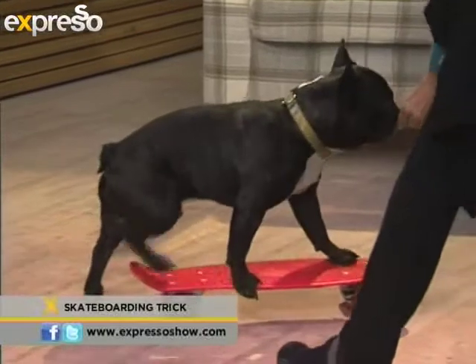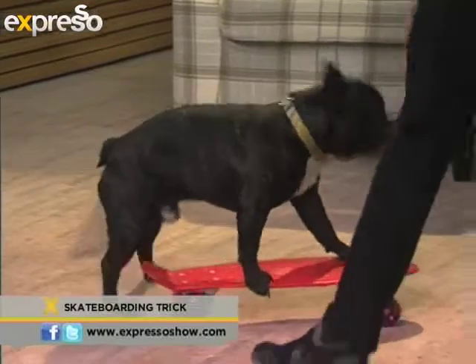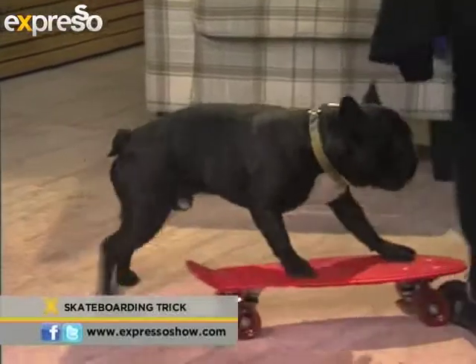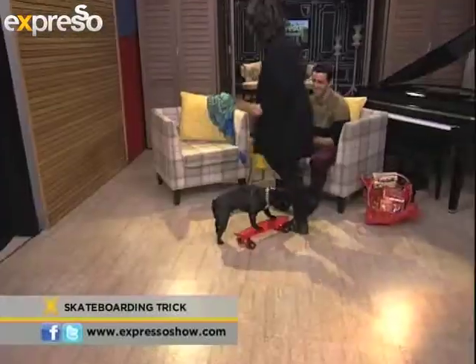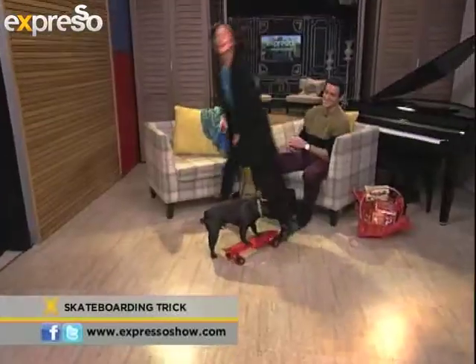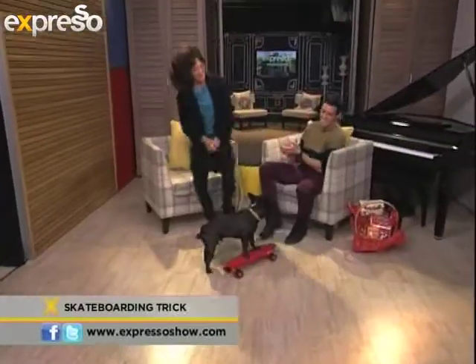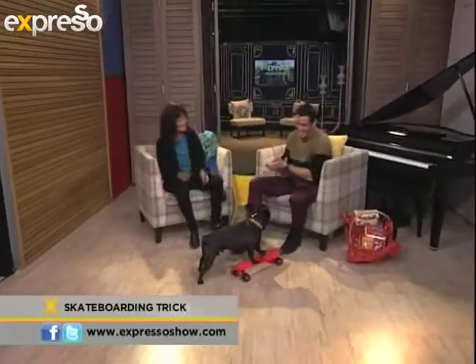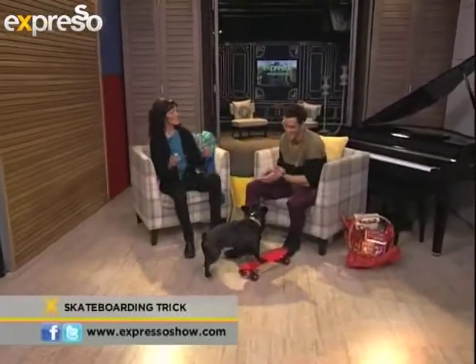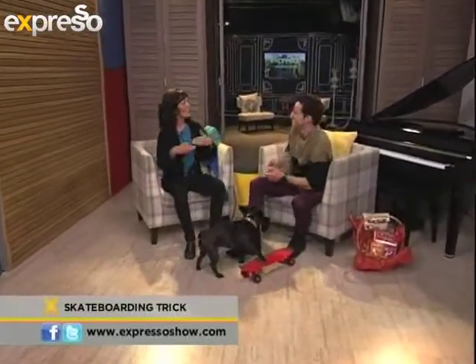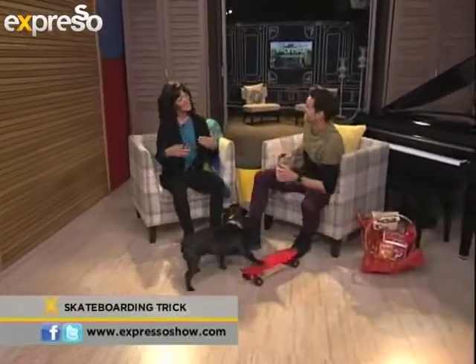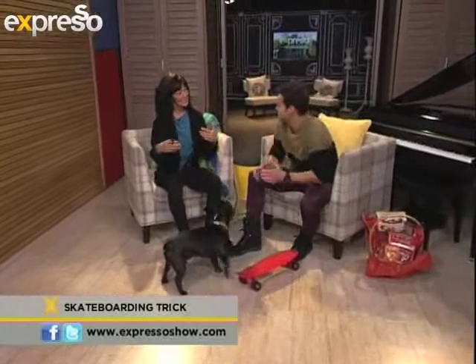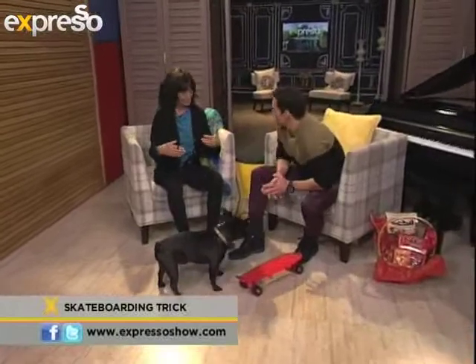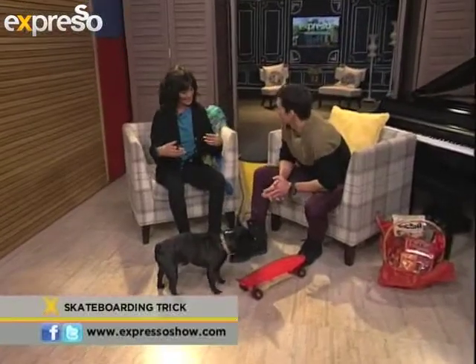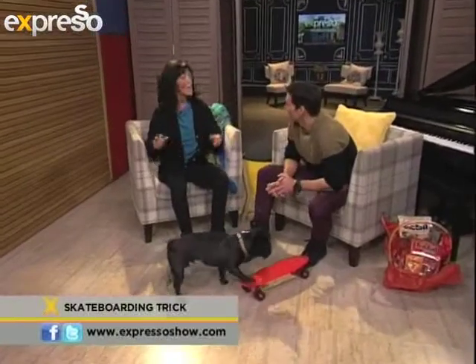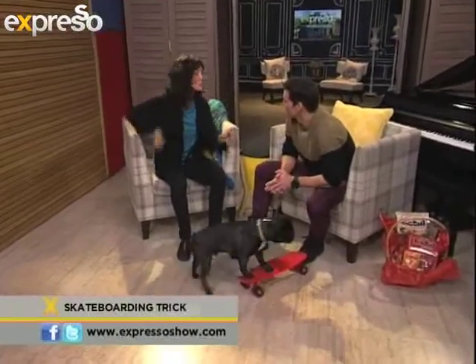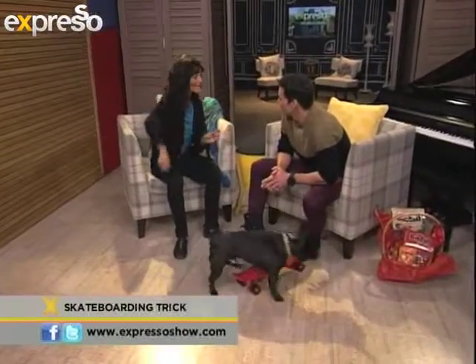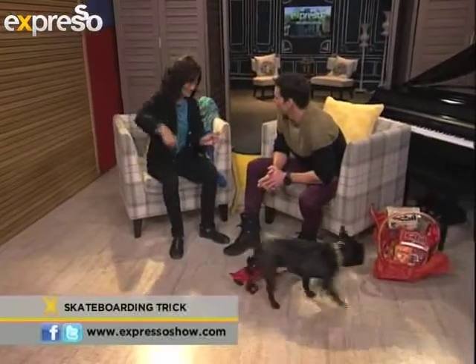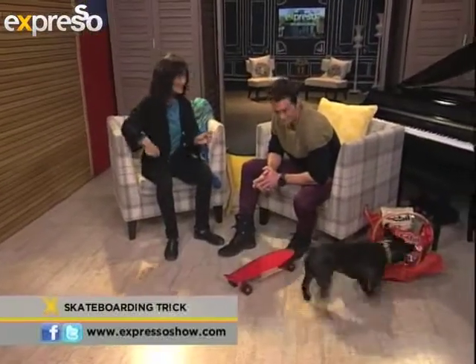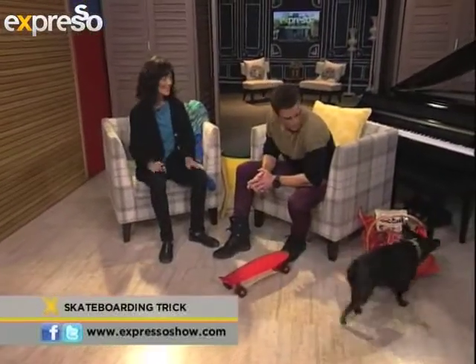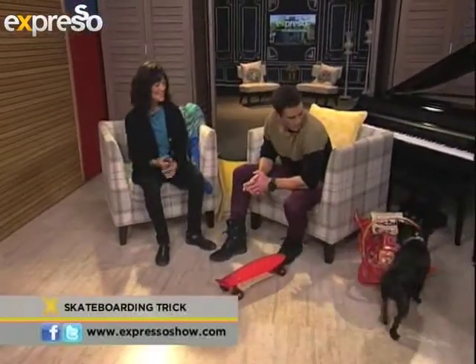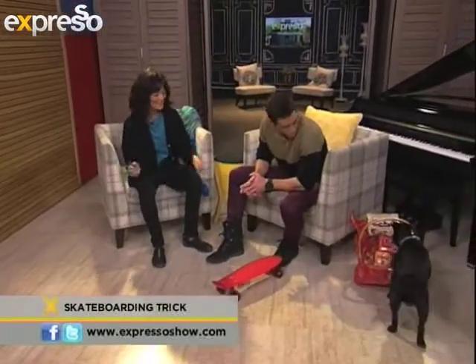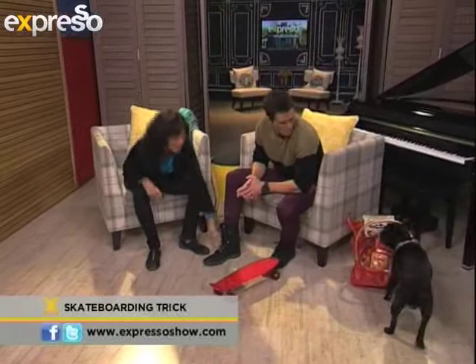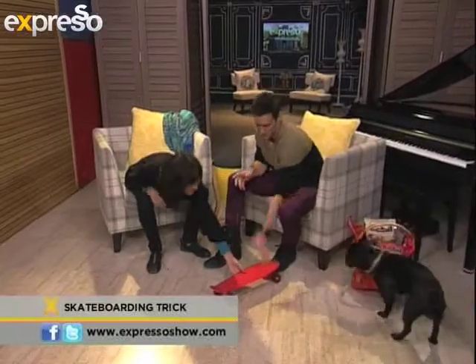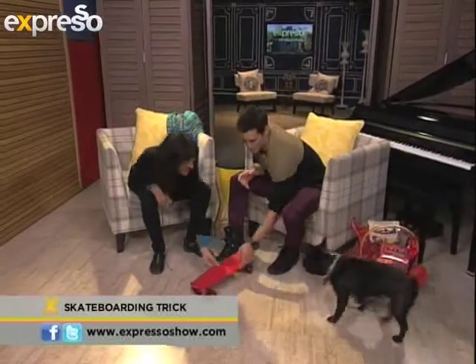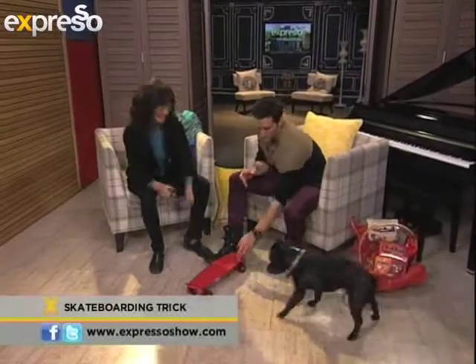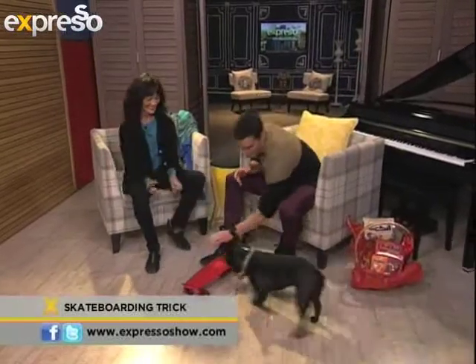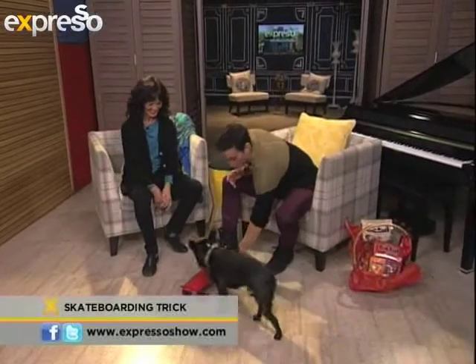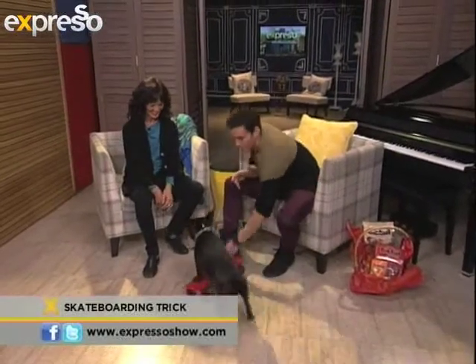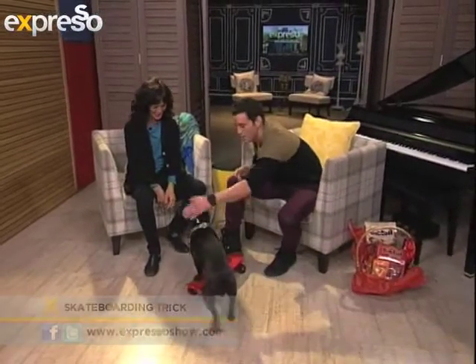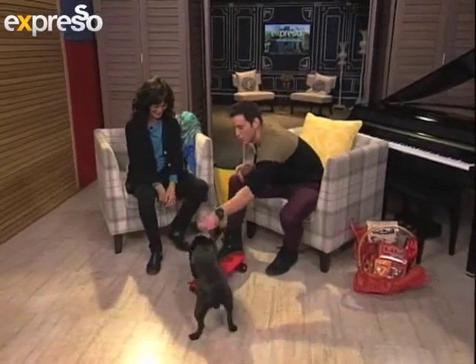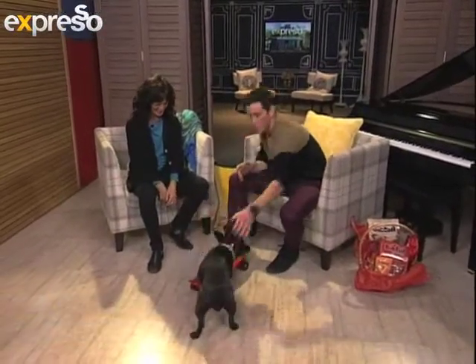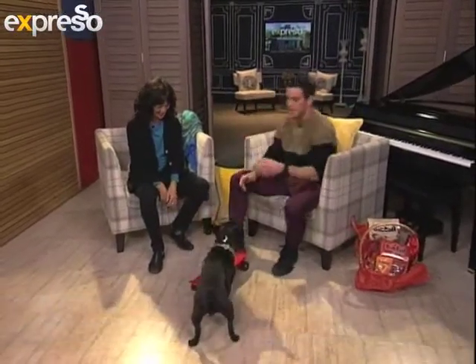So we'll get to the place where he finally starts moving as fast as he does on two legs, but on three and pushing. So soon you're going to be whizzing around the studio. Well done — I like your skateboard, boy. Very good job, Bob!